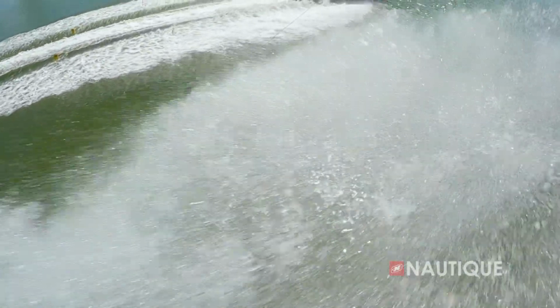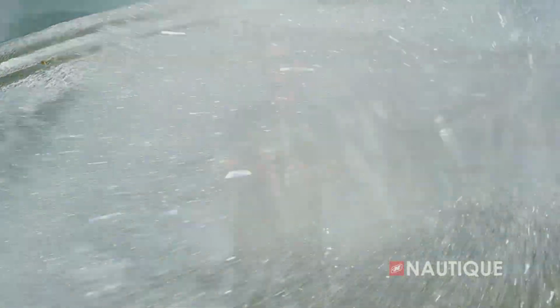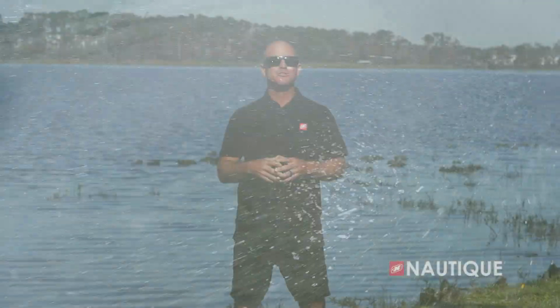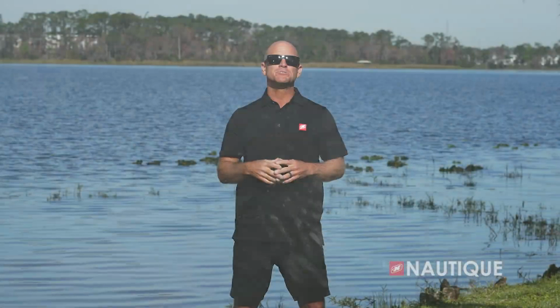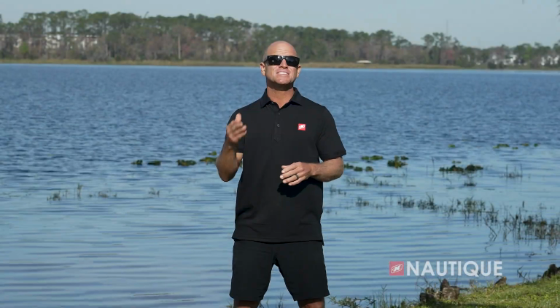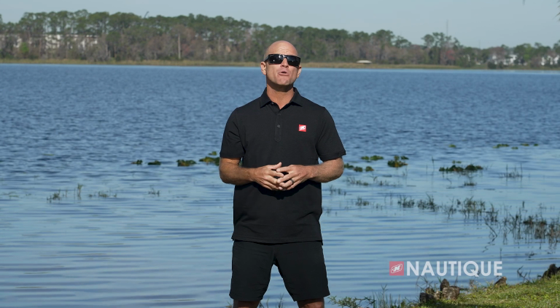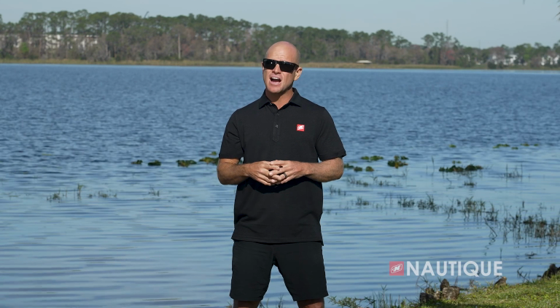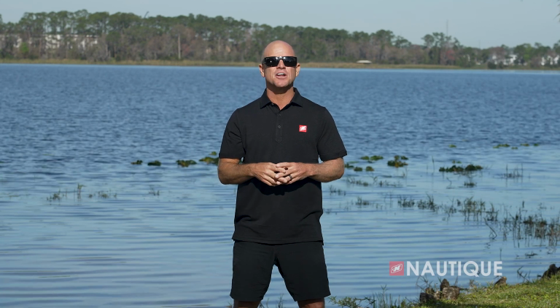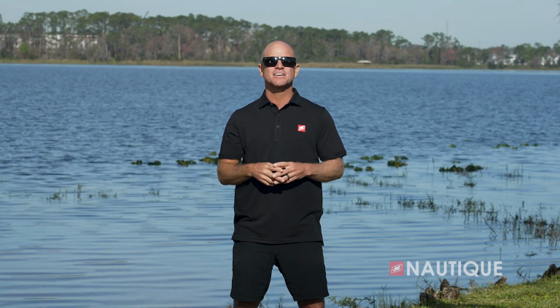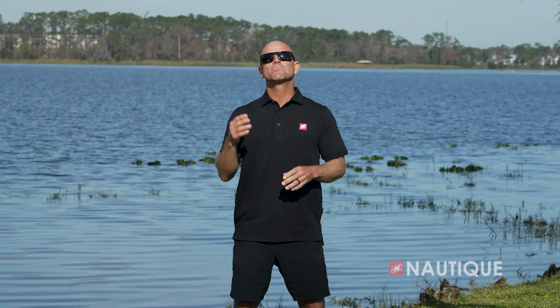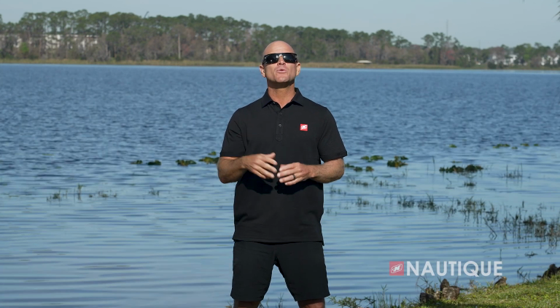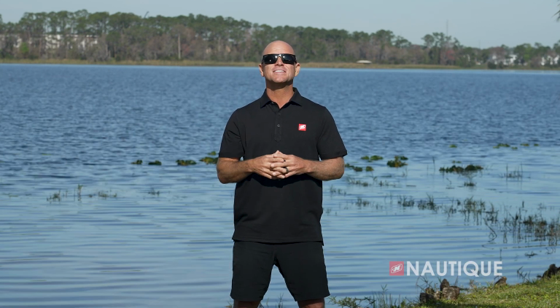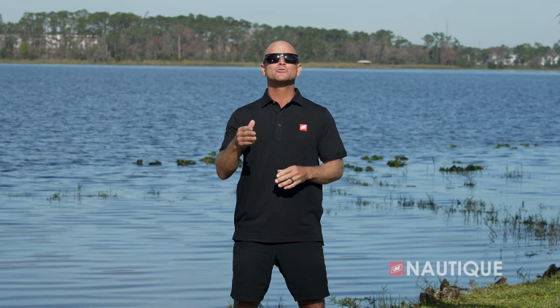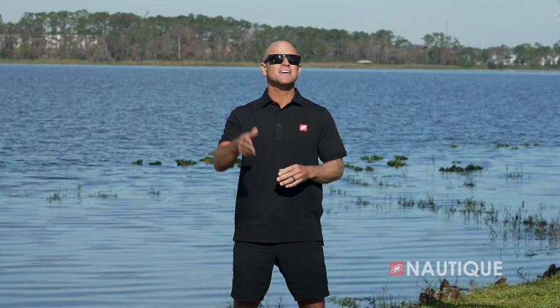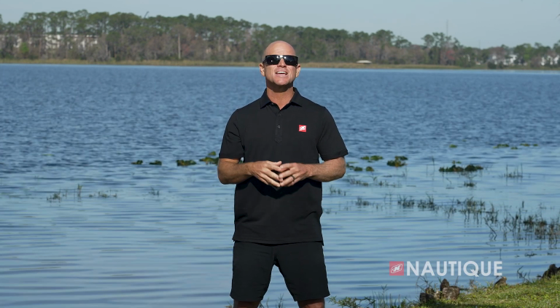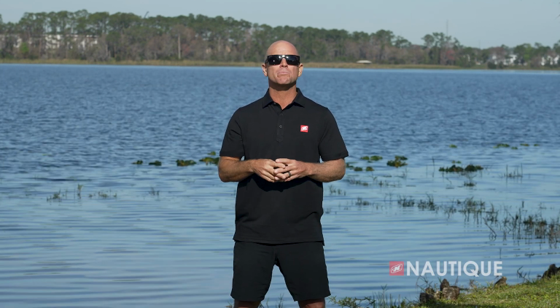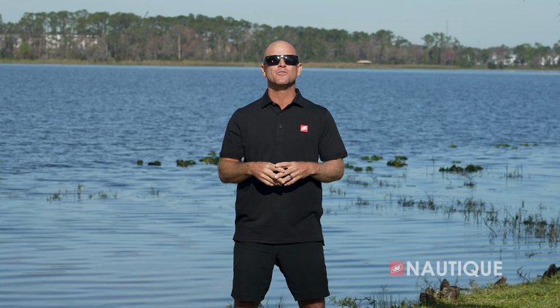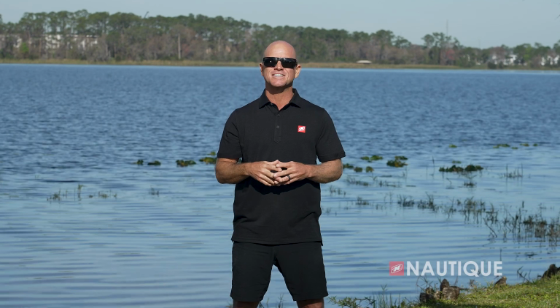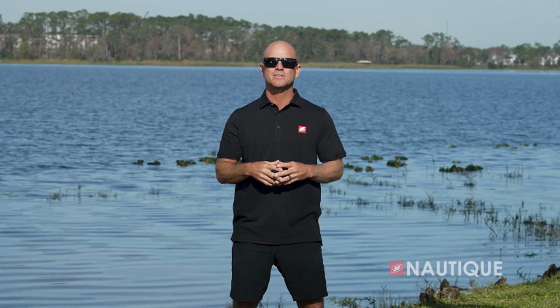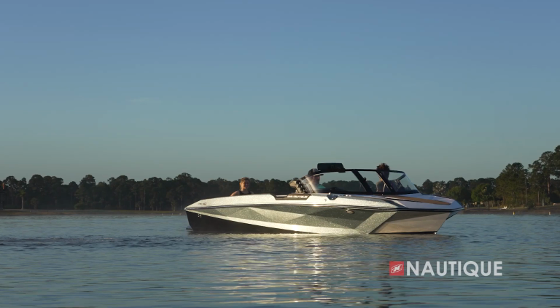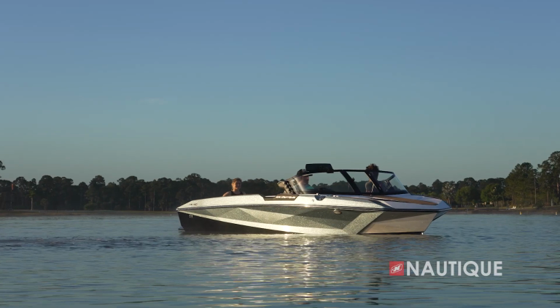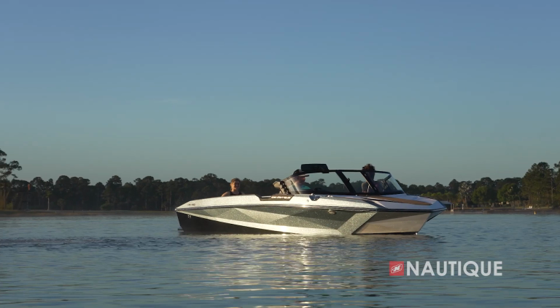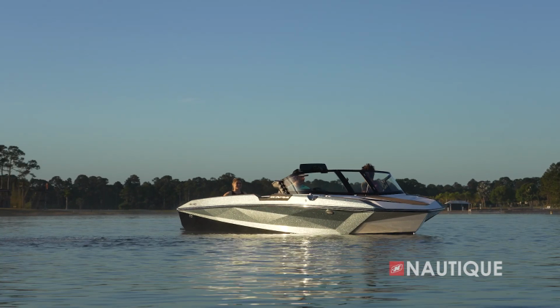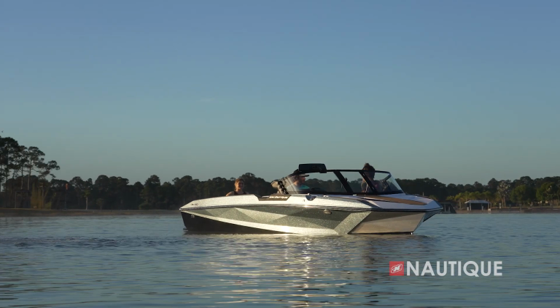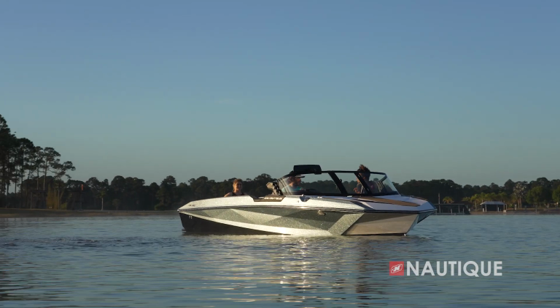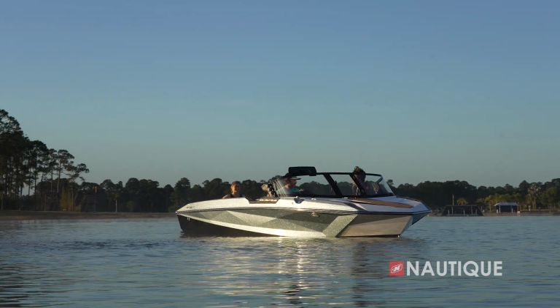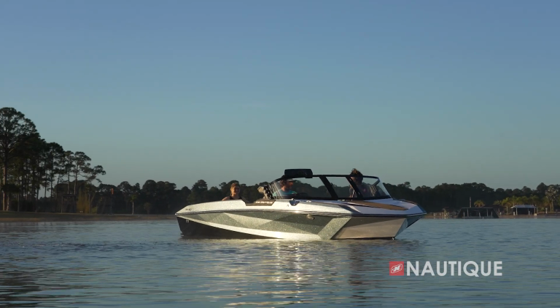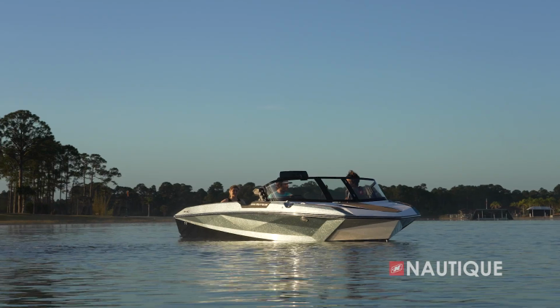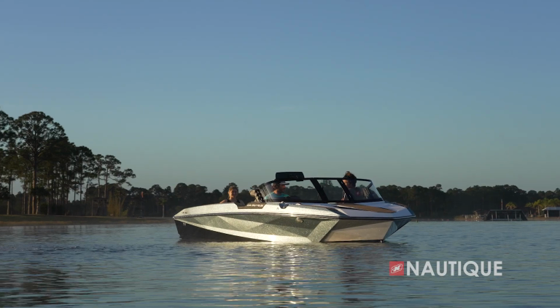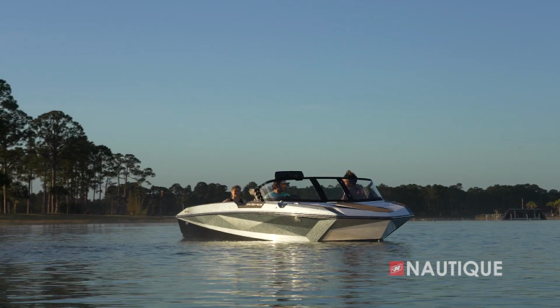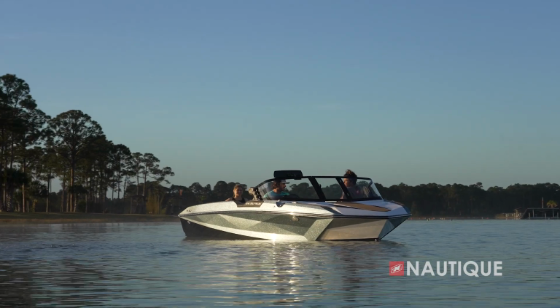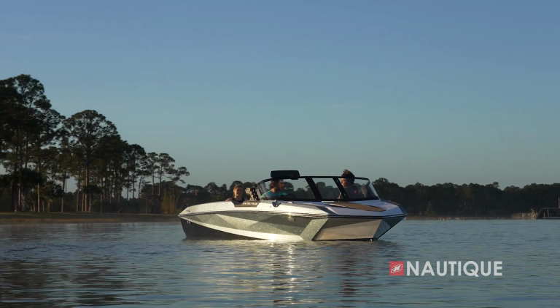With records and personal bests being consistently broken behind the Ski Nautique, we're pleased to be witnessing microtuner technology helping the progression of water skiing. For more information on the Ski Nautique and other models in the Nautique lineup, visit us at Nautique.com. We'll see you next time.